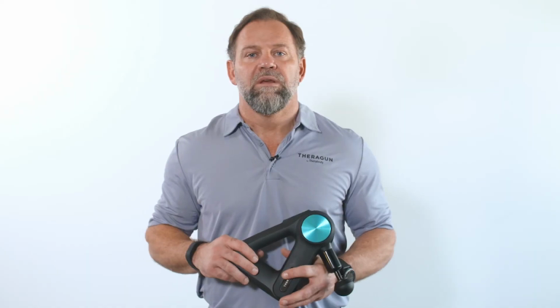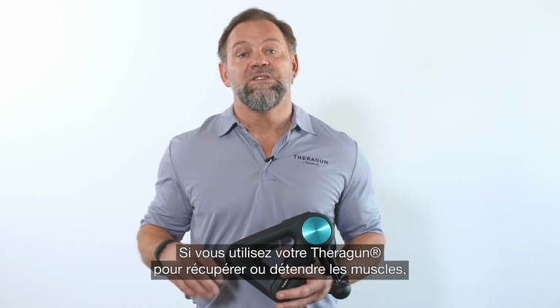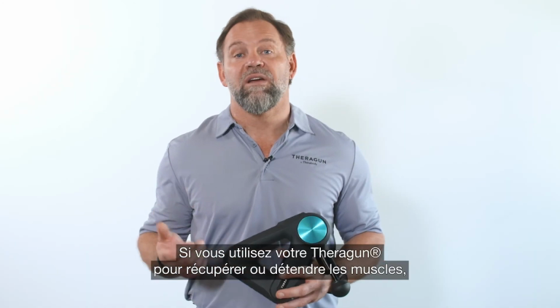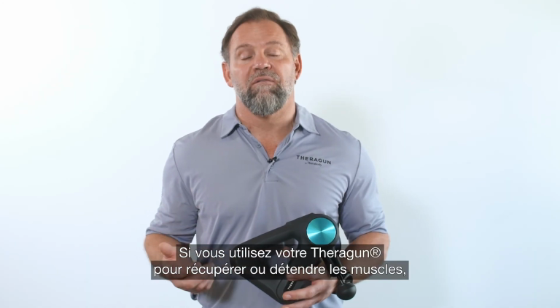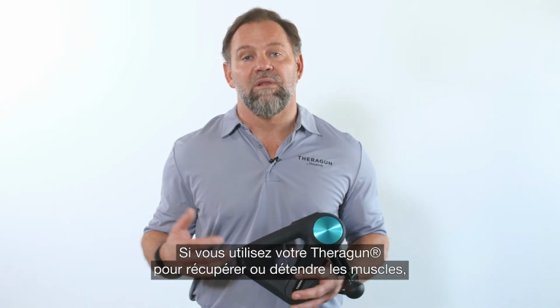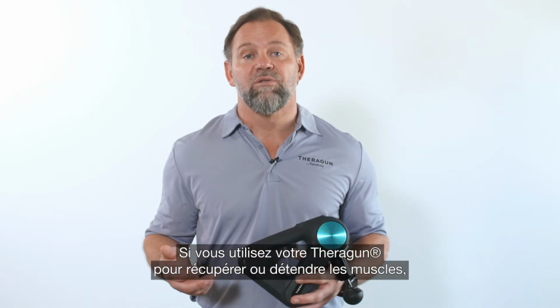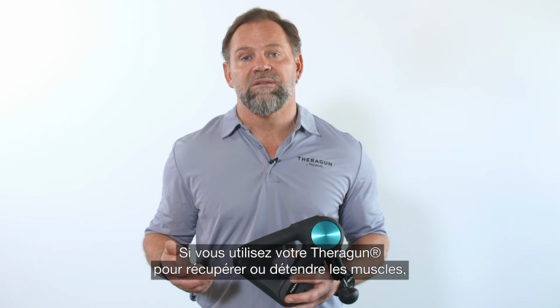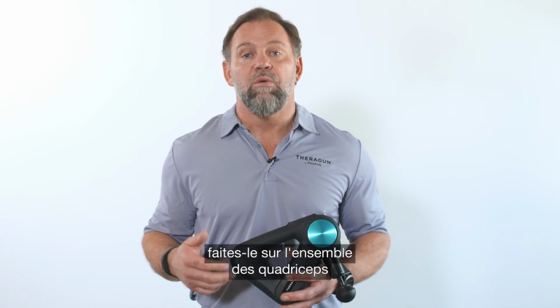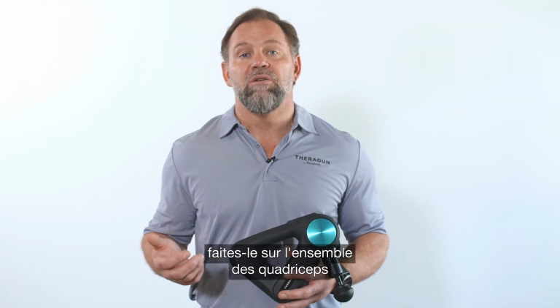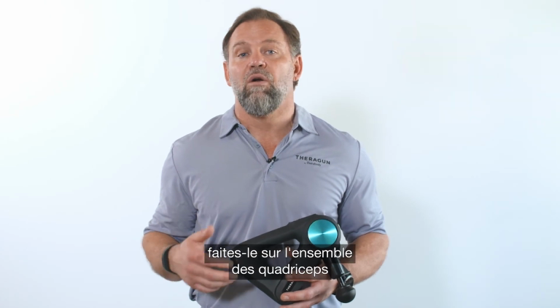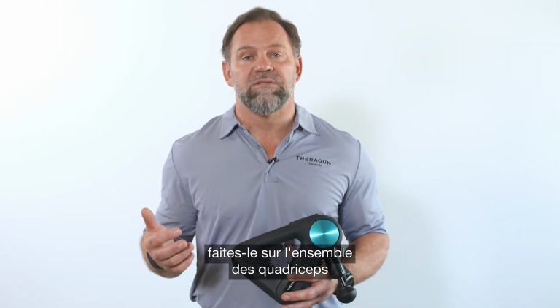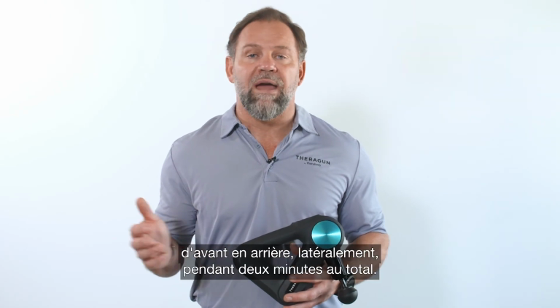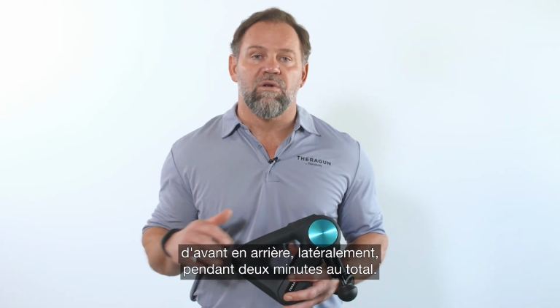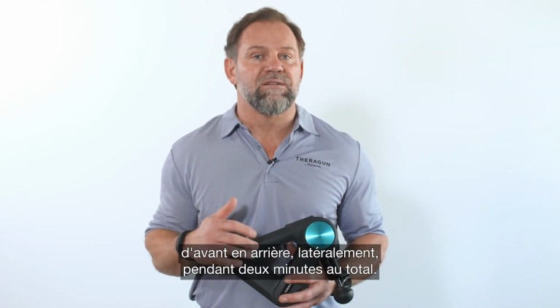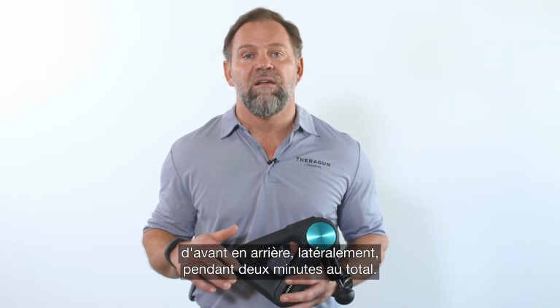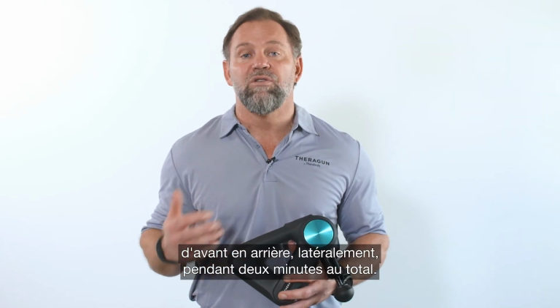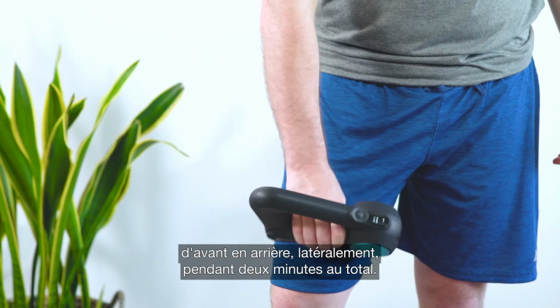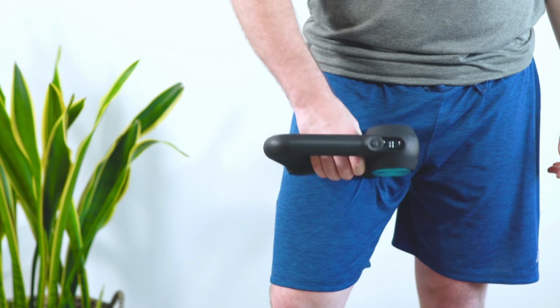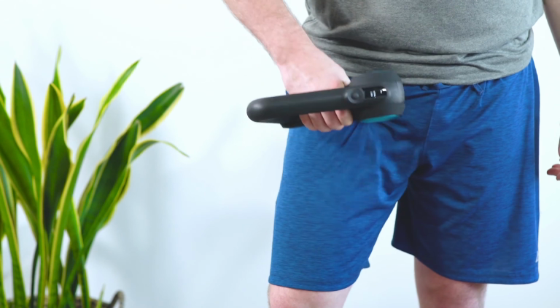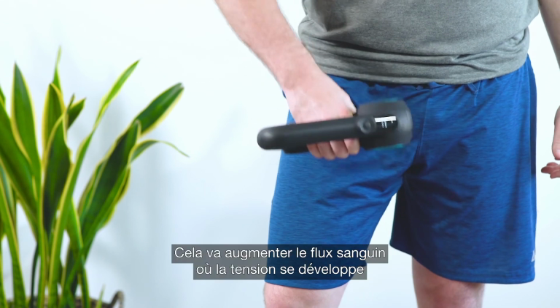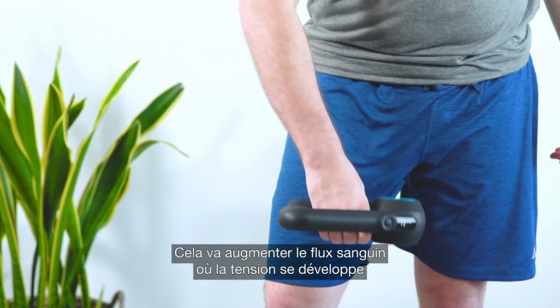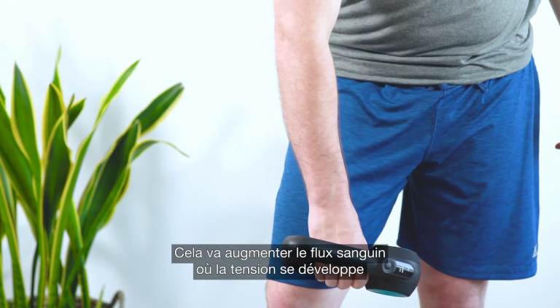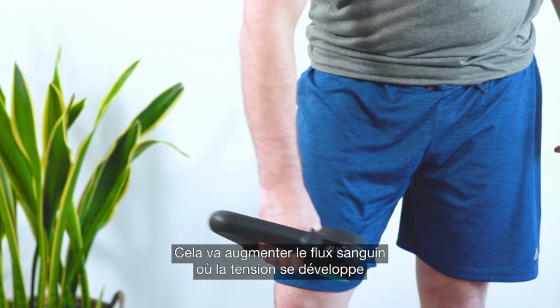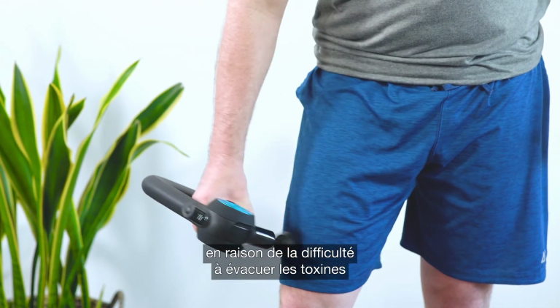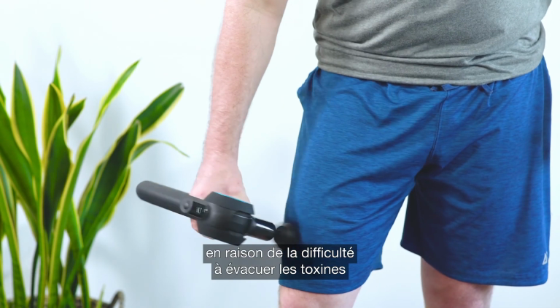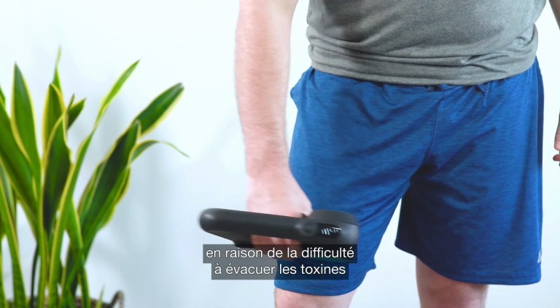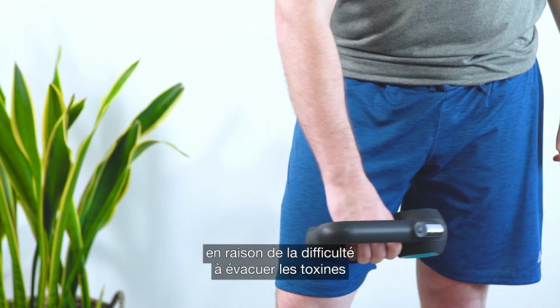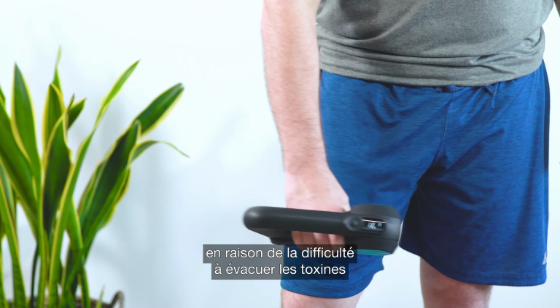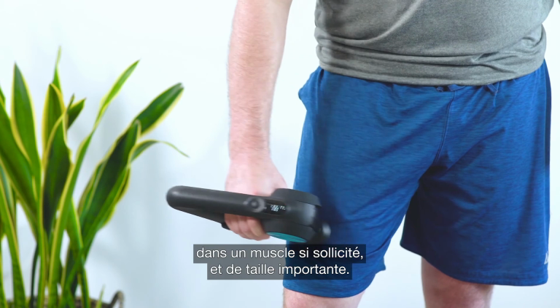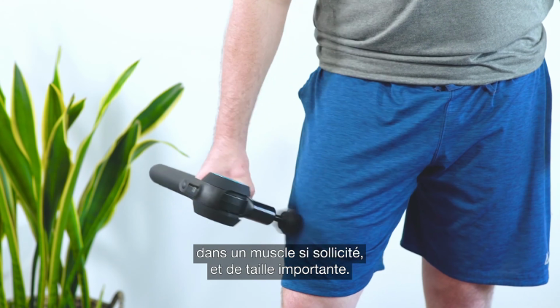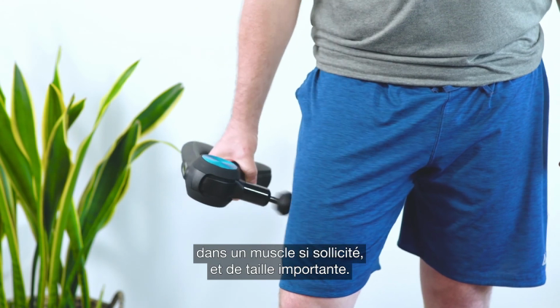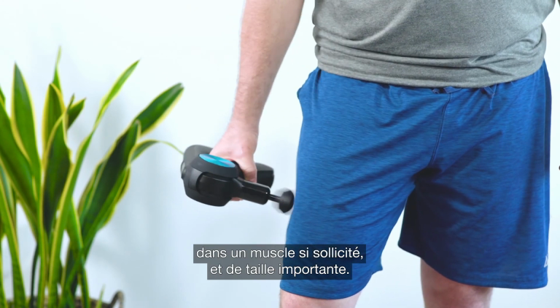If you're using your Theragun to recover or relax your quads, we recommend using it all over the muscle — back and forth, side to side — for two minutes total. This is going to increase blood flow where tension develops due to the inability to release toxins in such a frequently used large muscle.